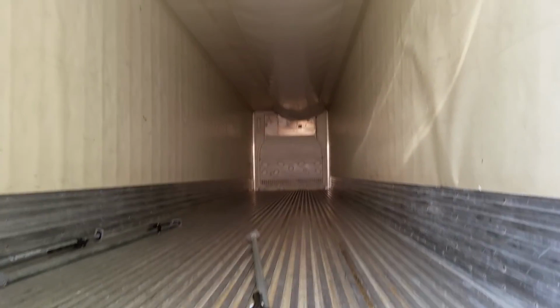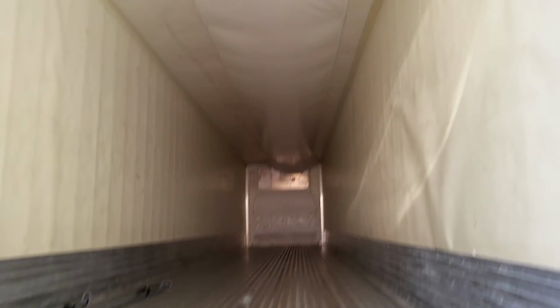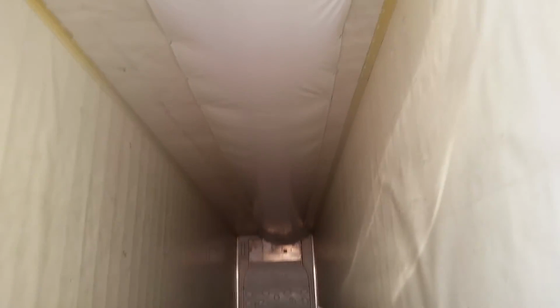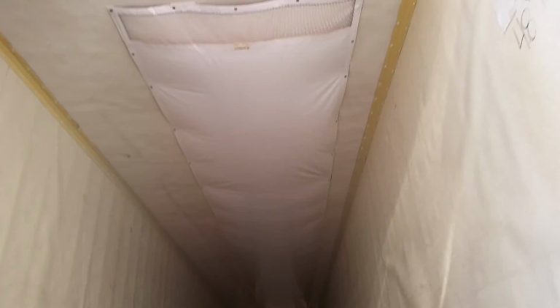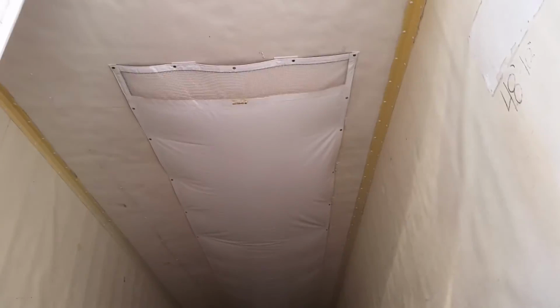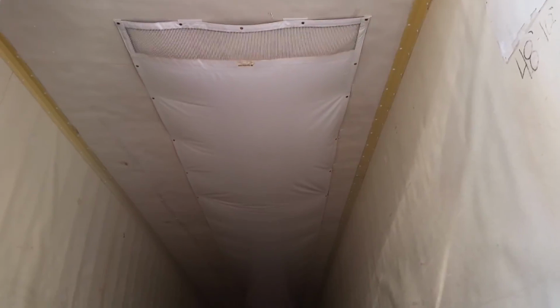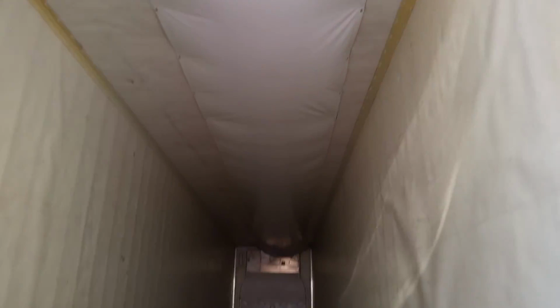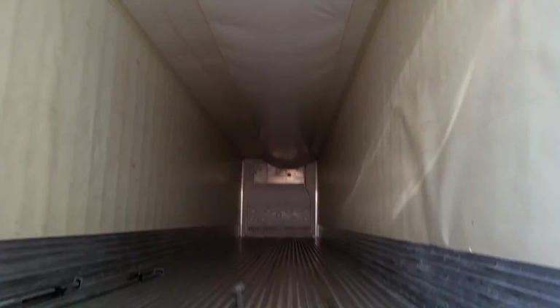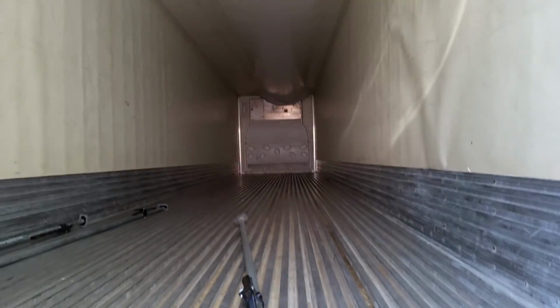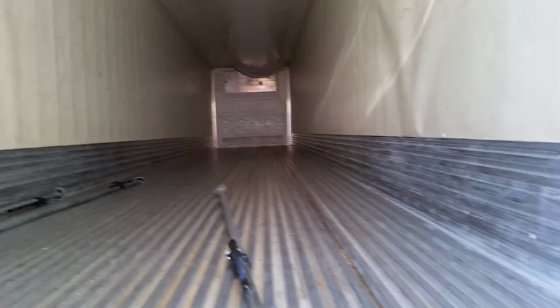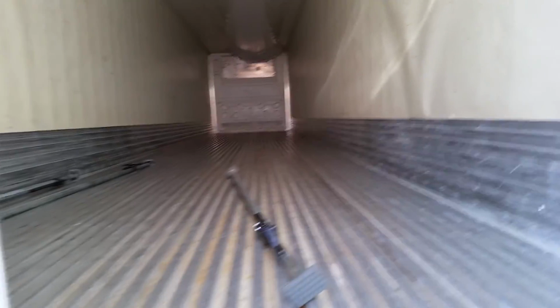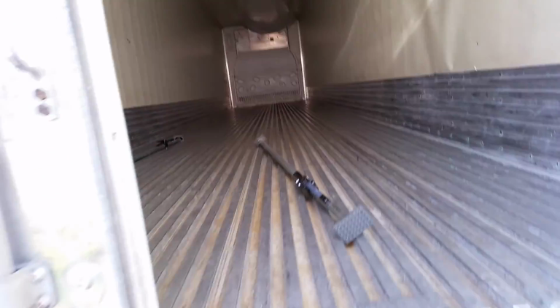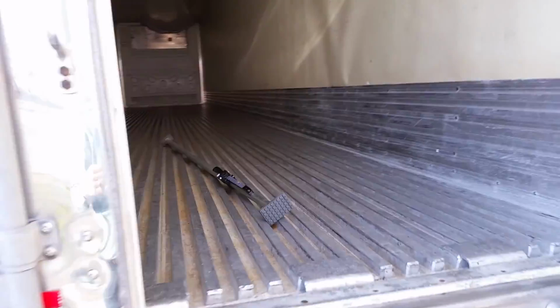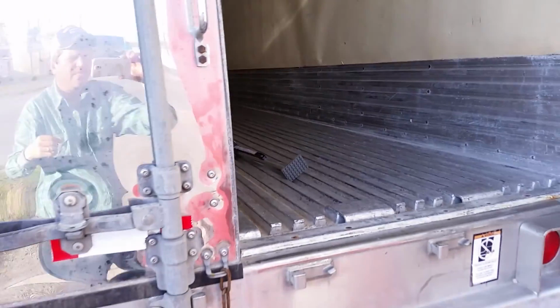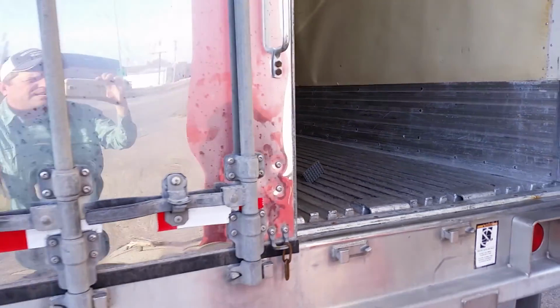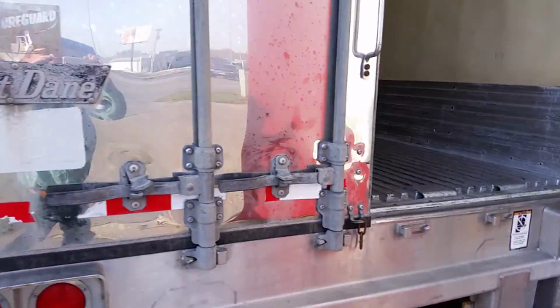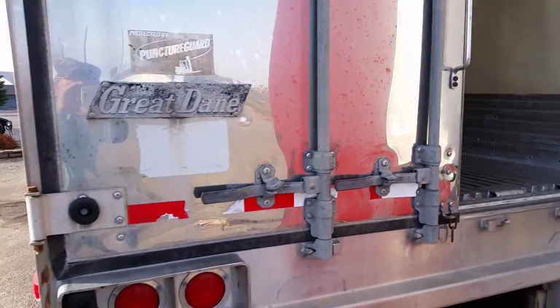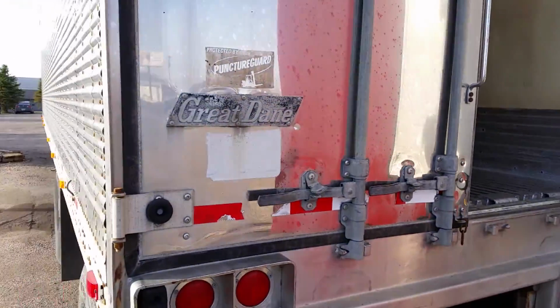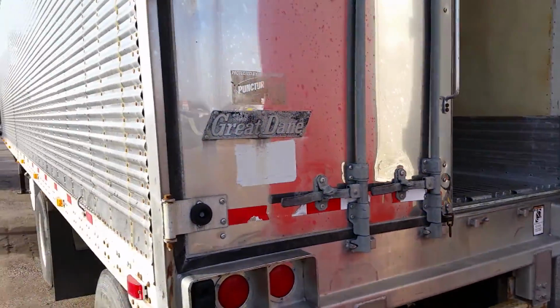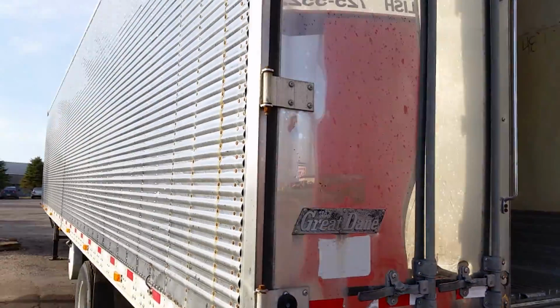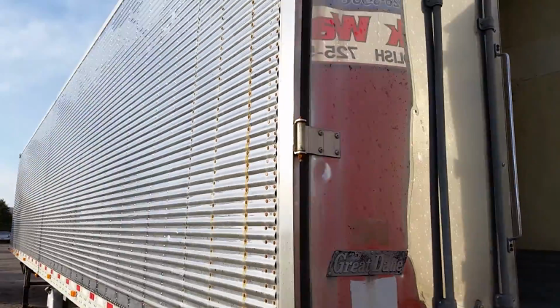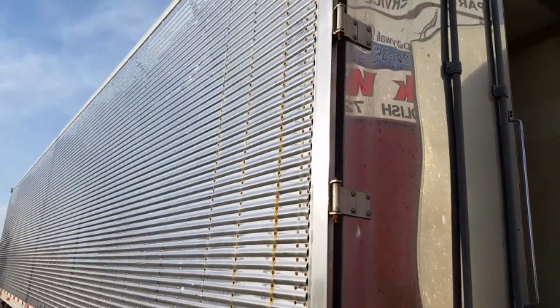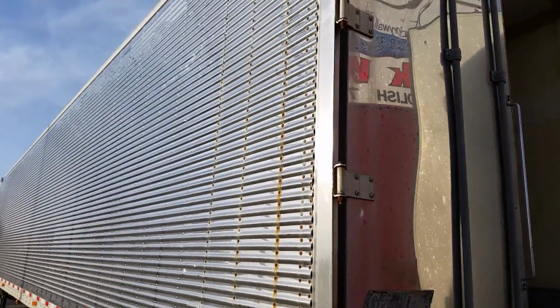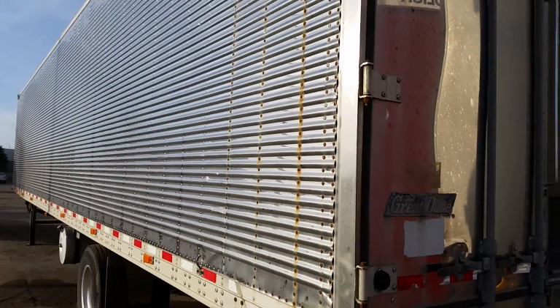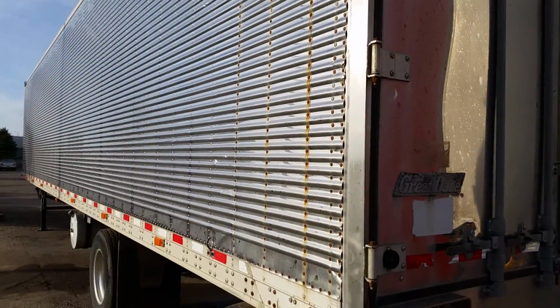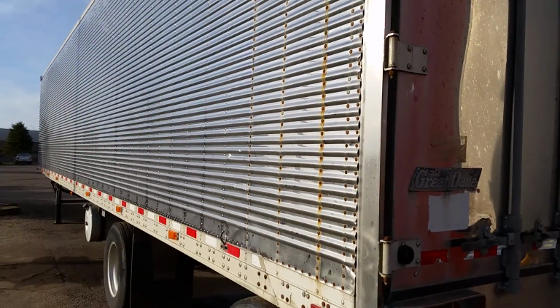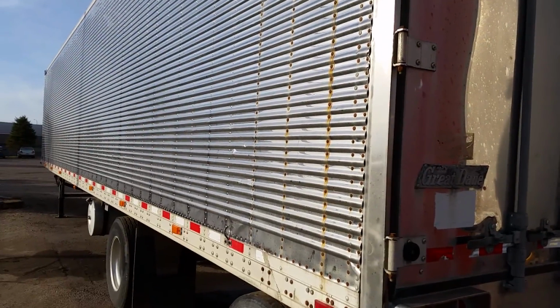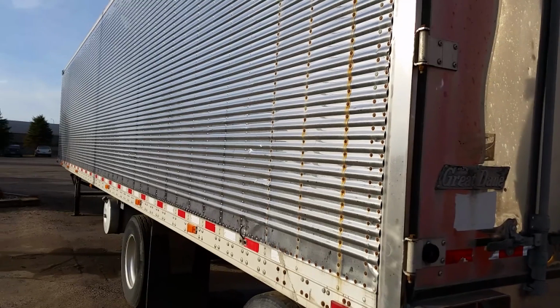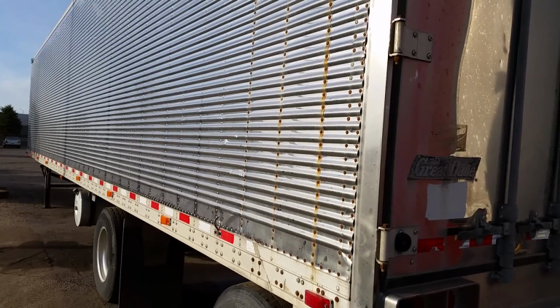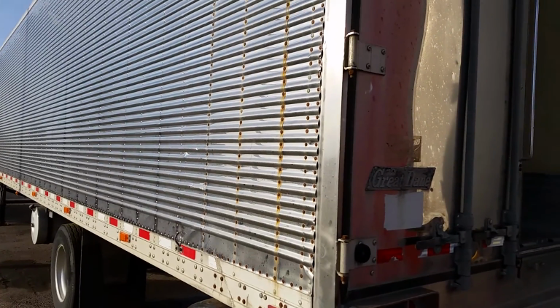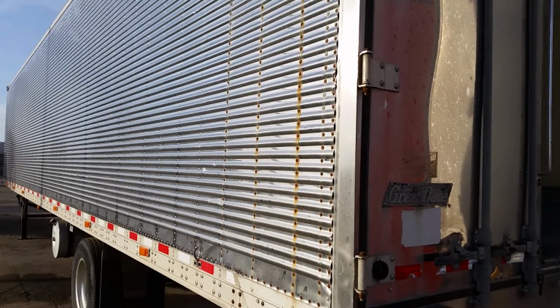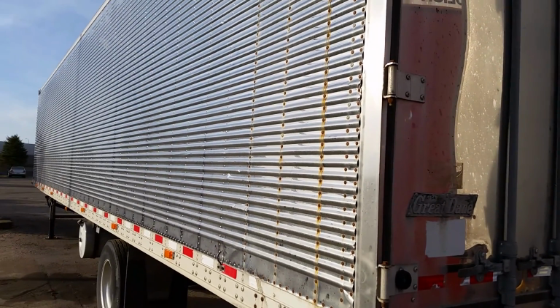As I look at the roof I don't see any leaks or anything up there. So there it is — a 2006 Great Dane 48-foot trailer coming up on our online-only auction. Go to benmeyerauctions.com to bid today.